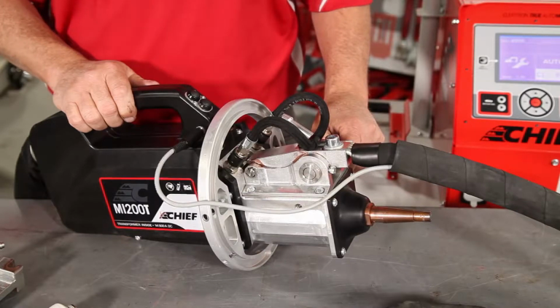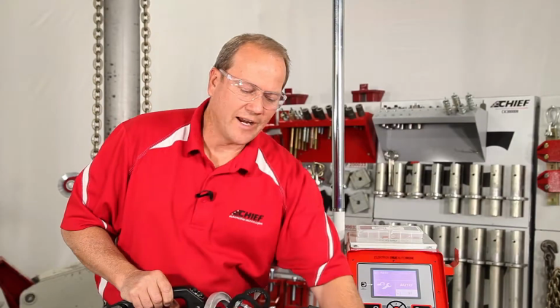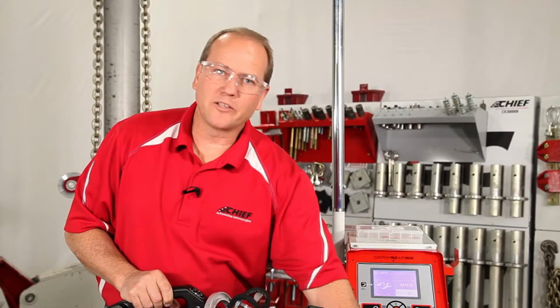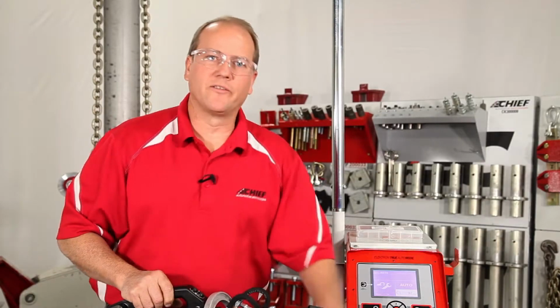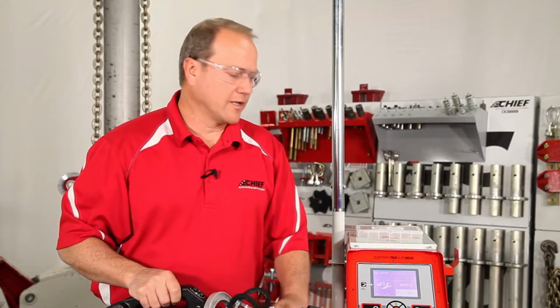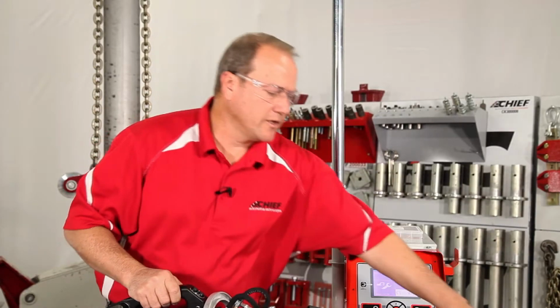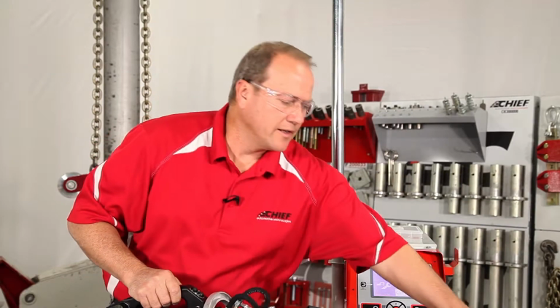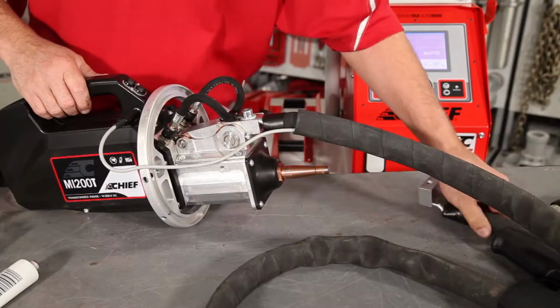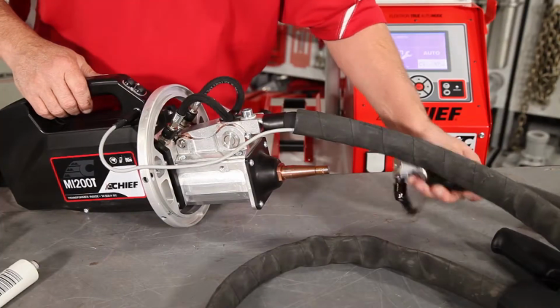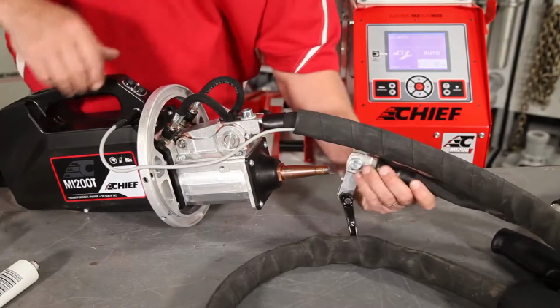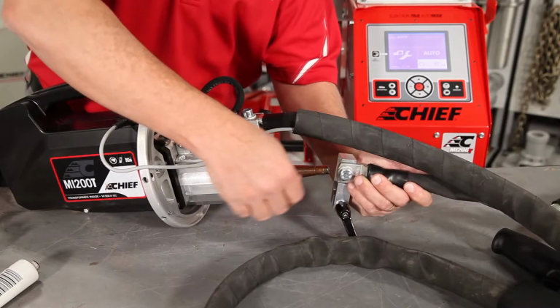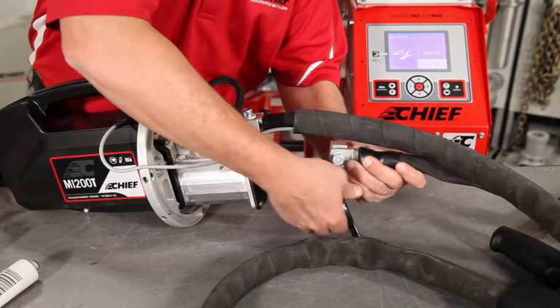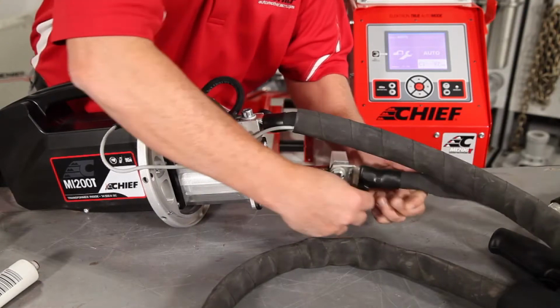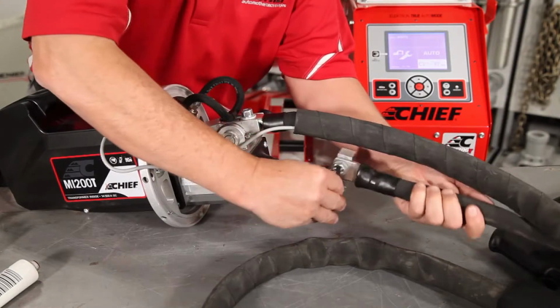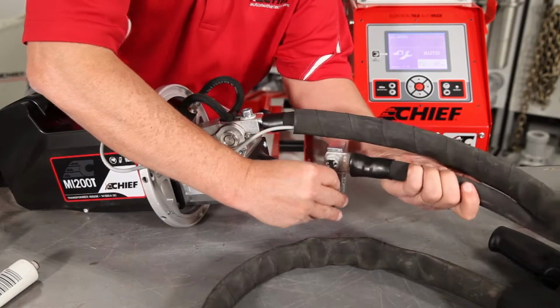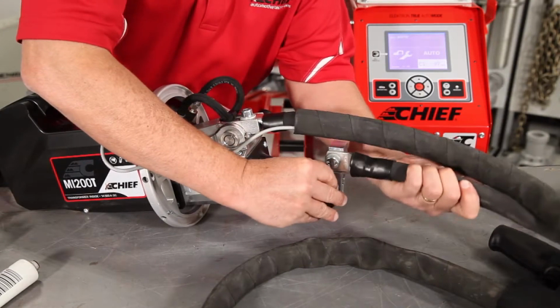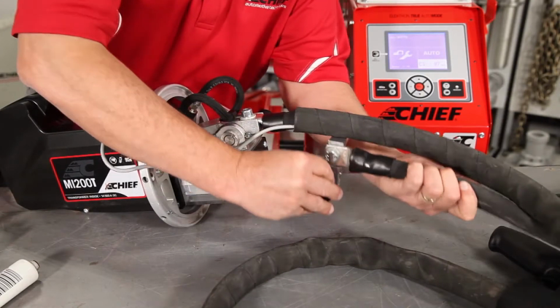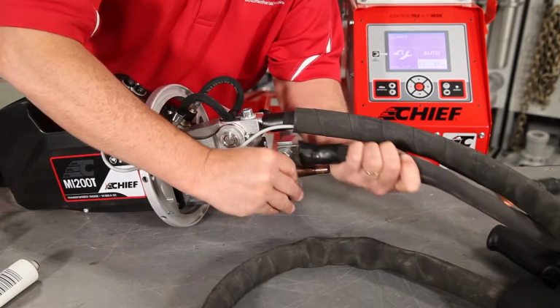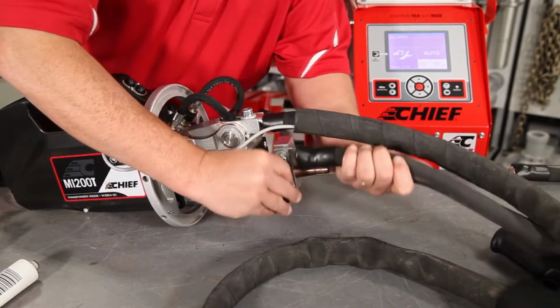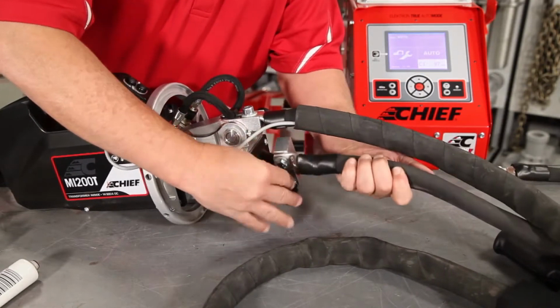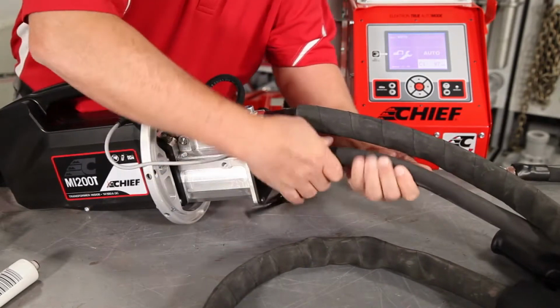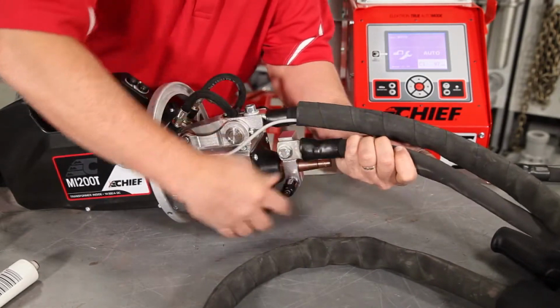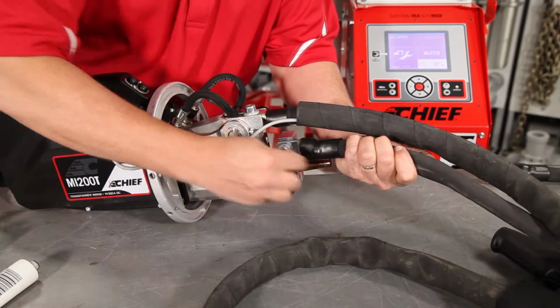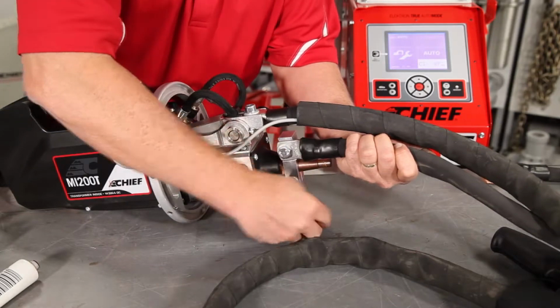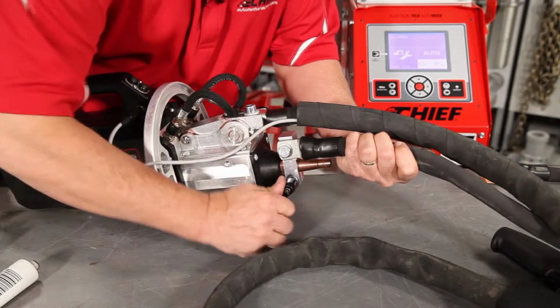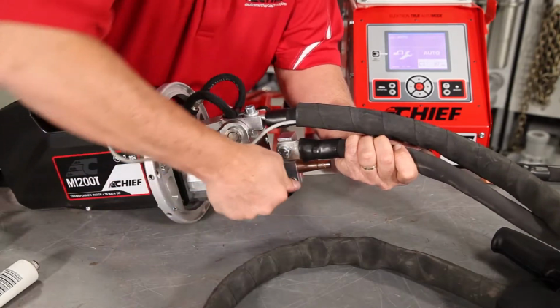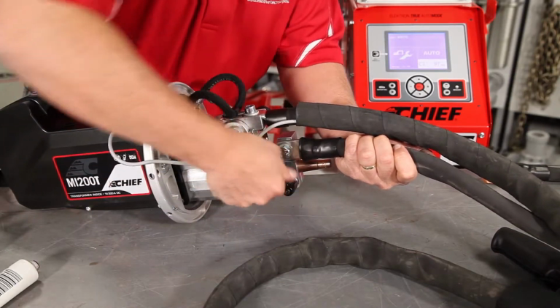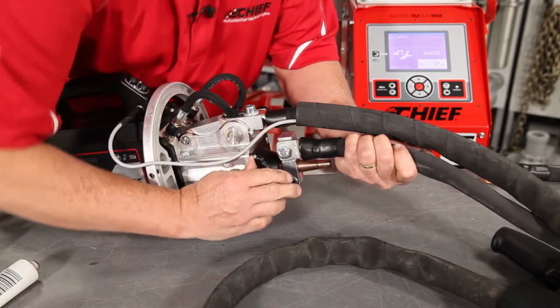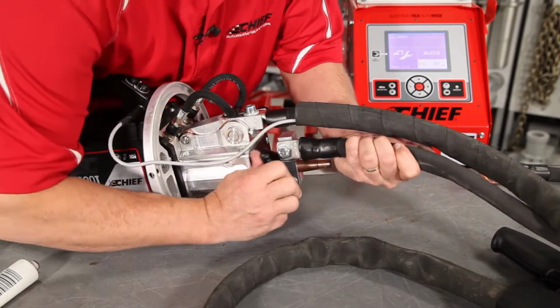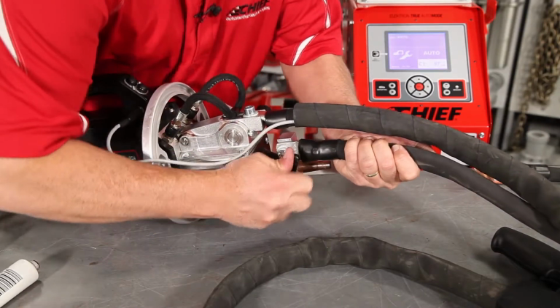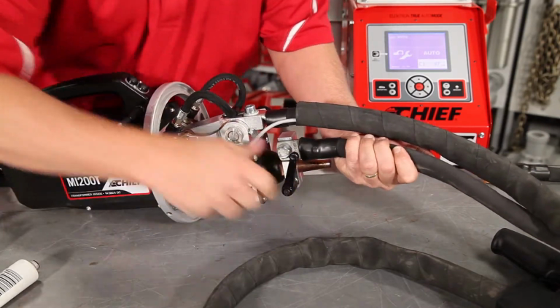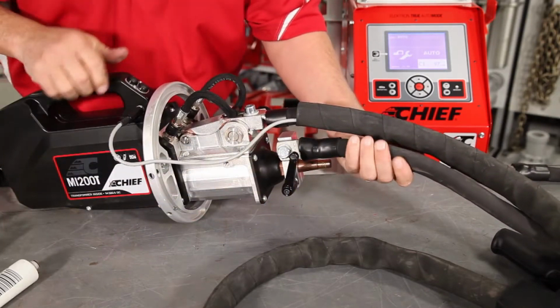The final process of the installation is the ground. The ground has a clamp that is simply going to connect to the electrode that's still on the gun. Make sure that's tight and we have the ground set up.